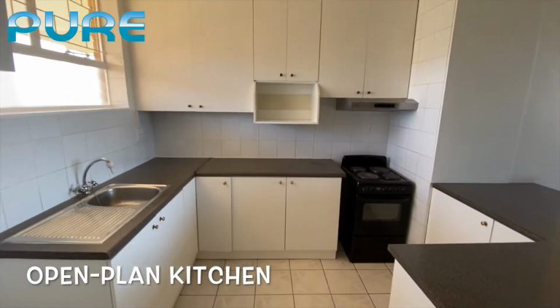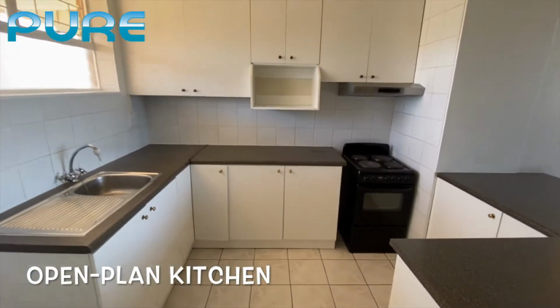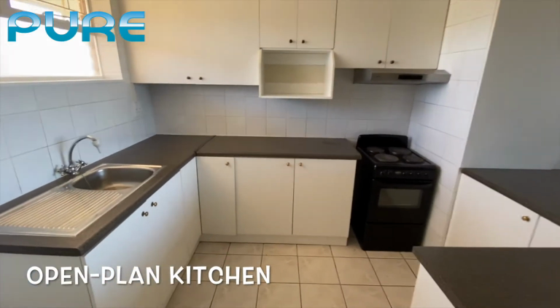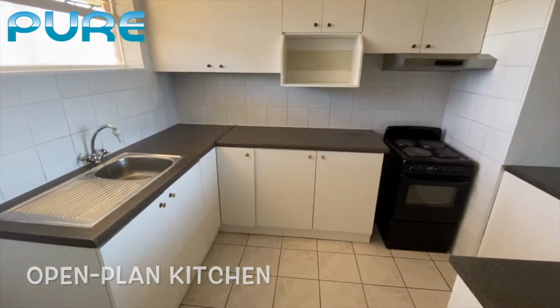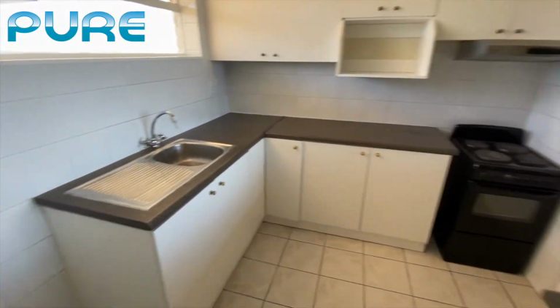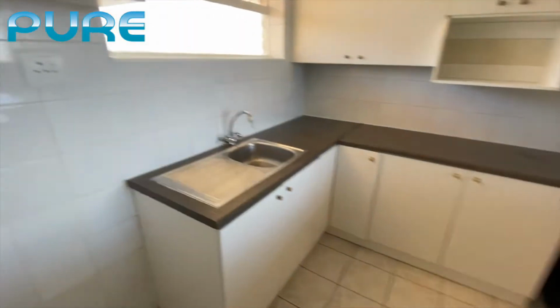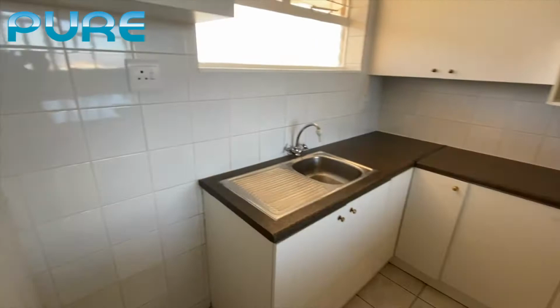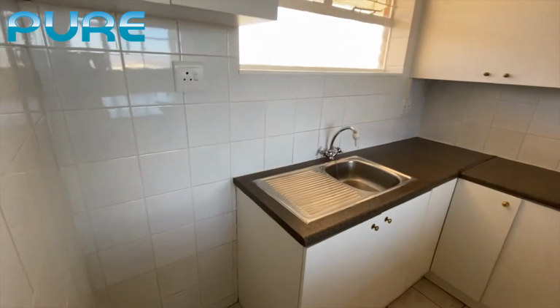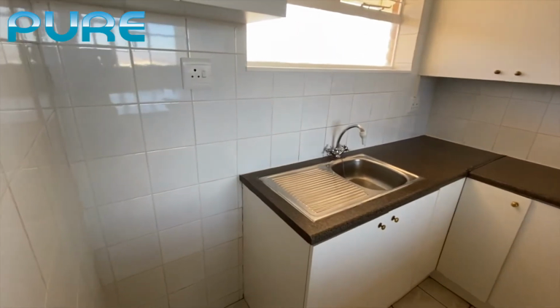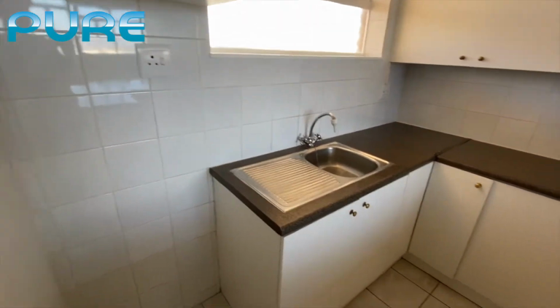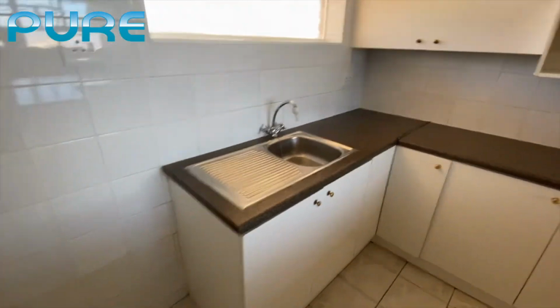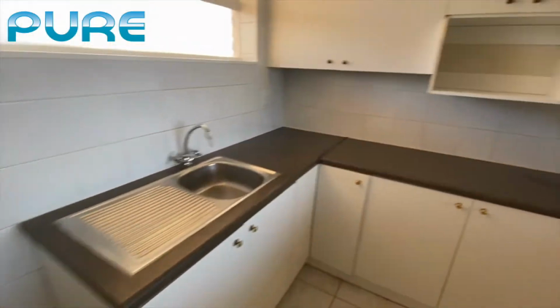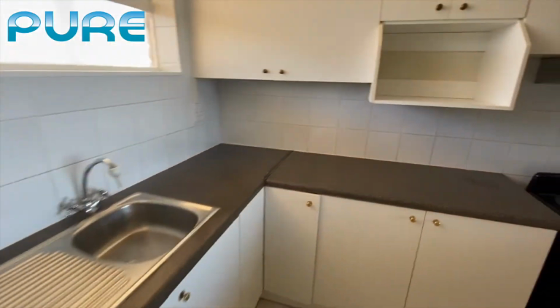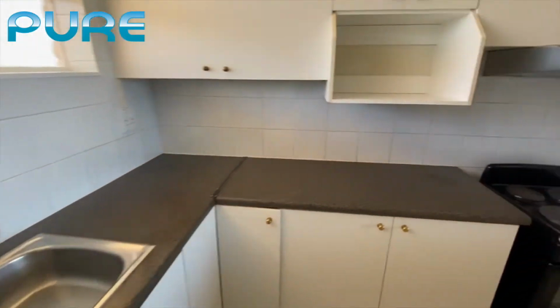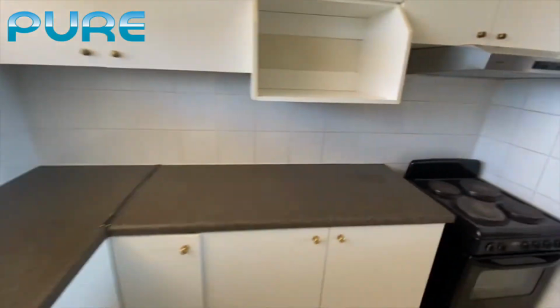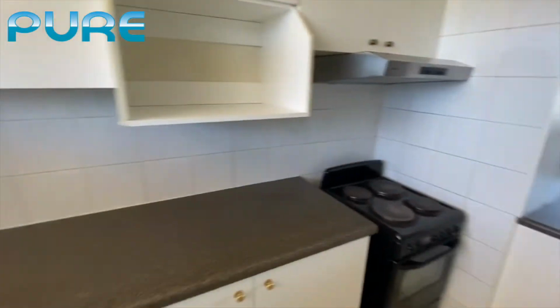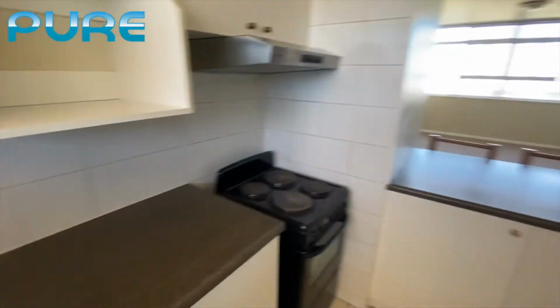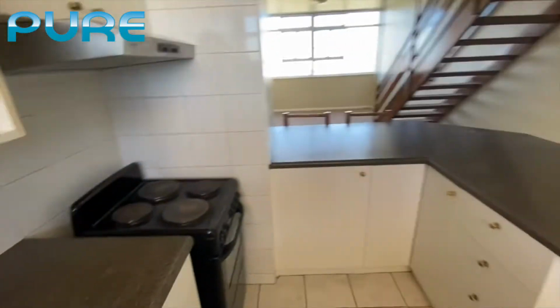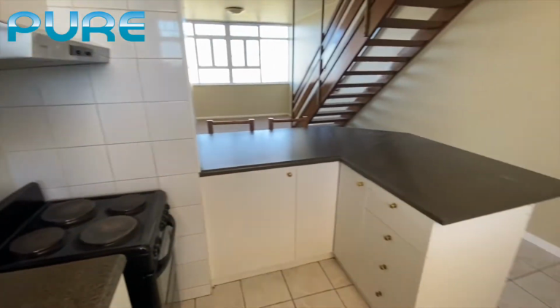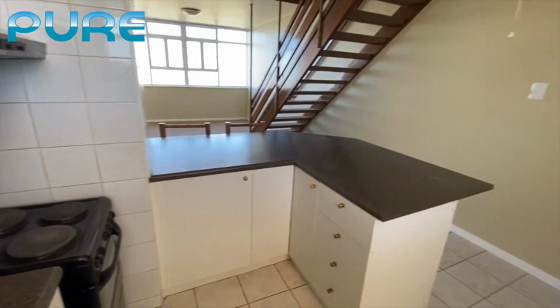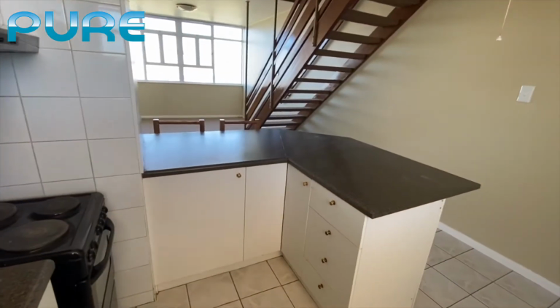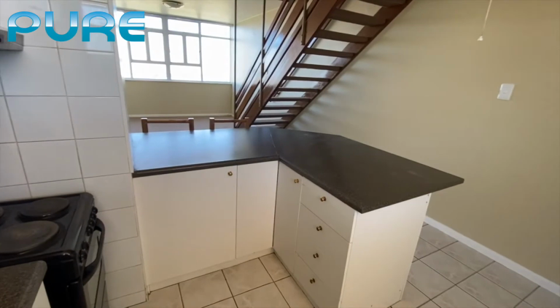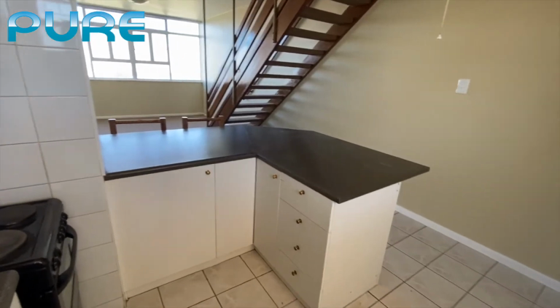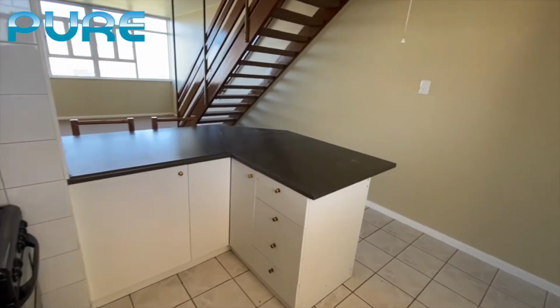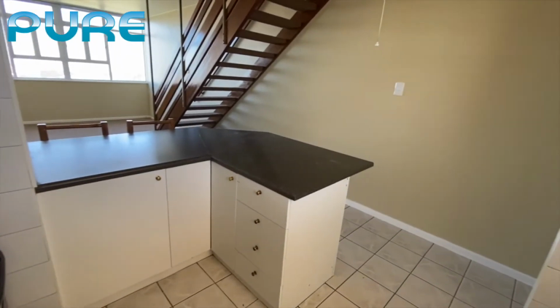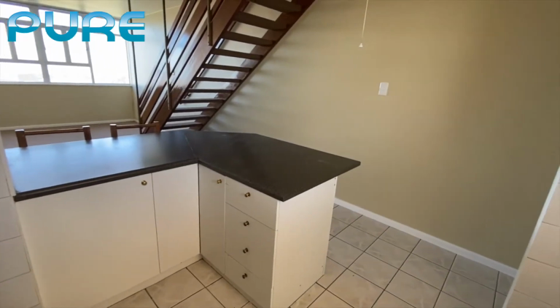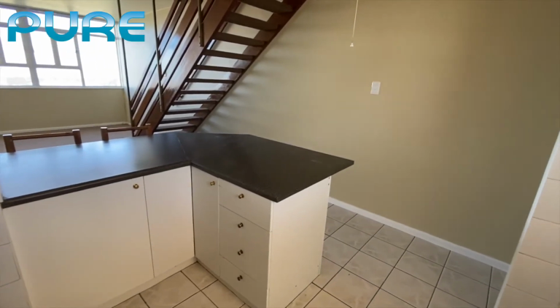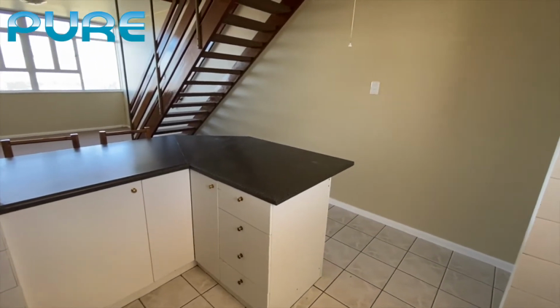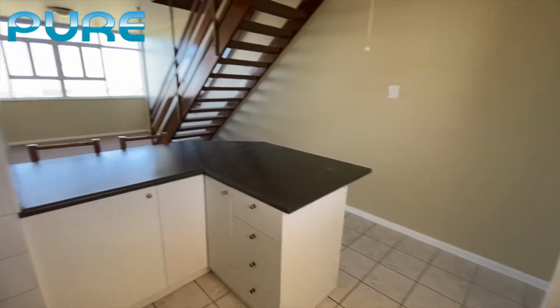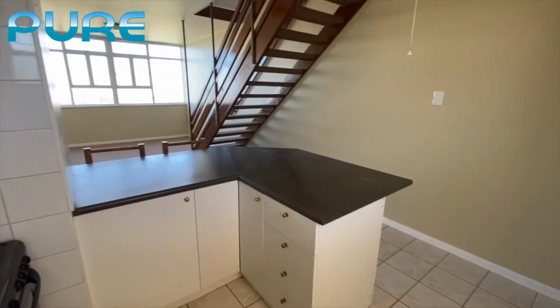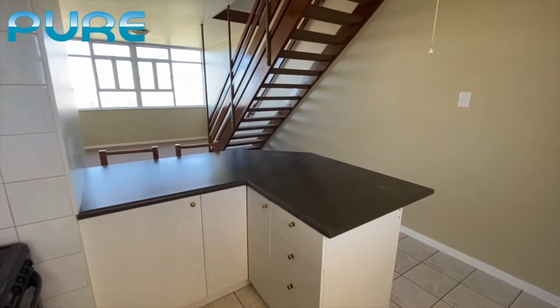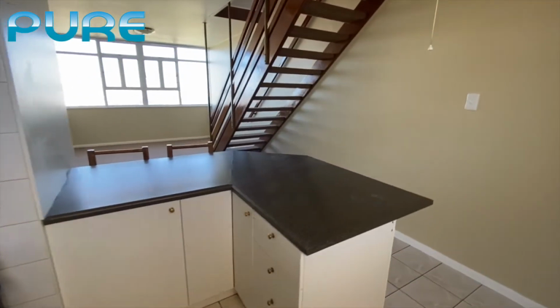As we start our tour we'll have a look at the kitchen, which has got space for a washing machine, a nice washing up area, there's an oven and plenty of packing space.